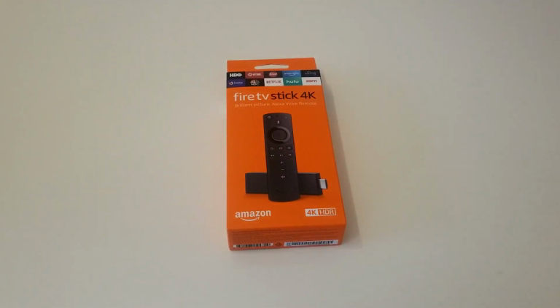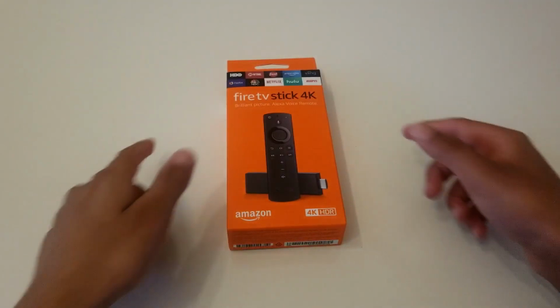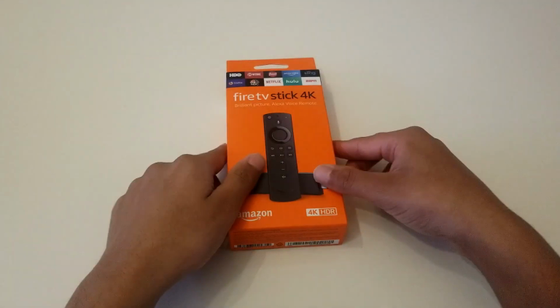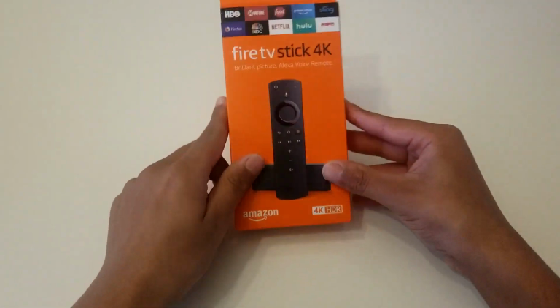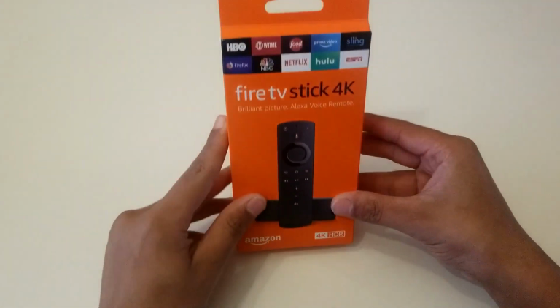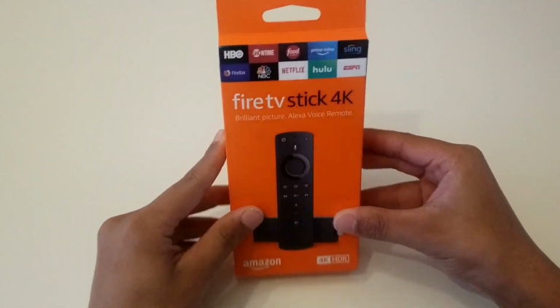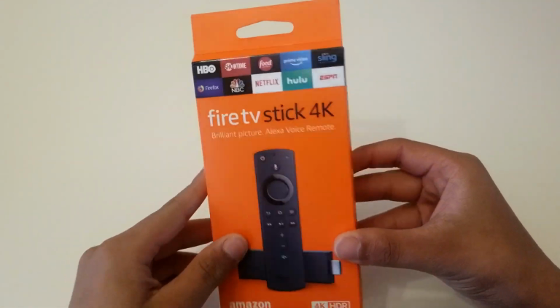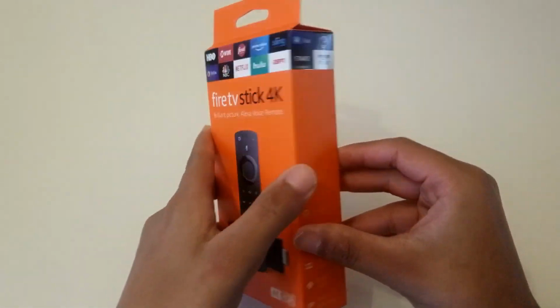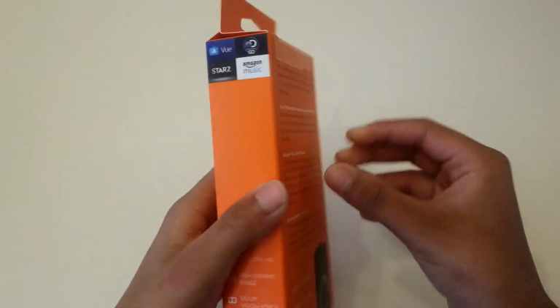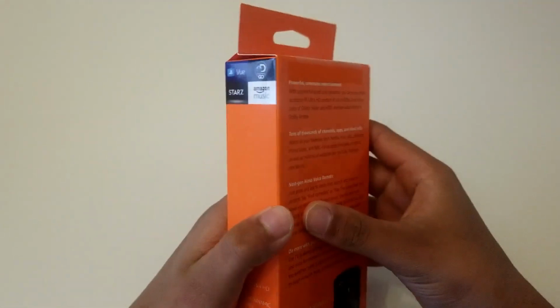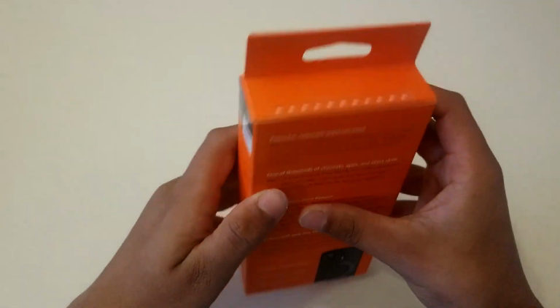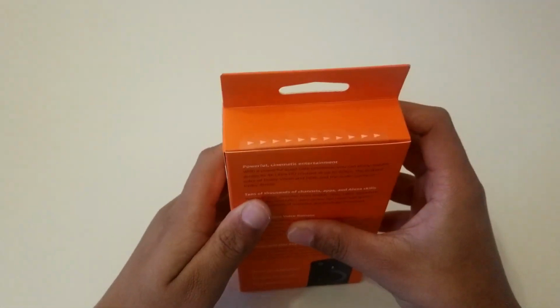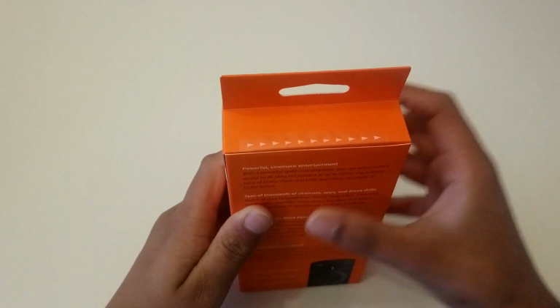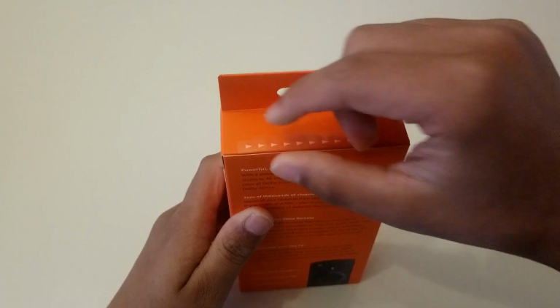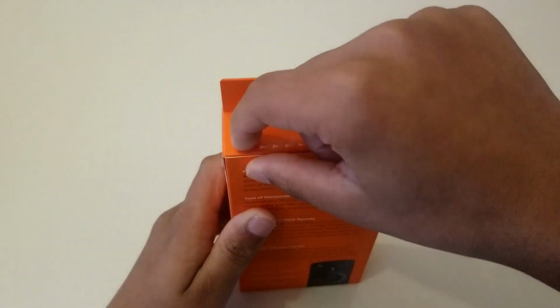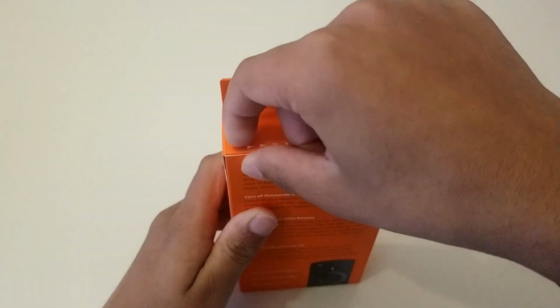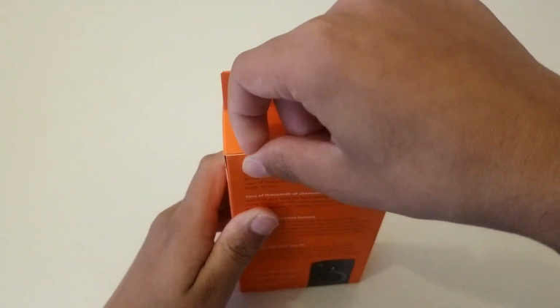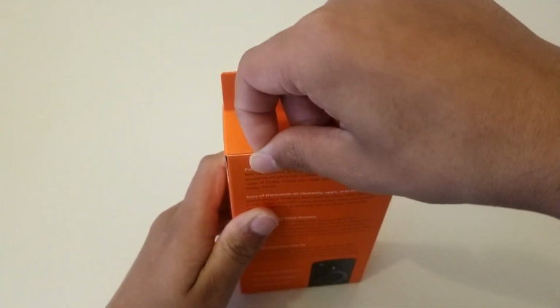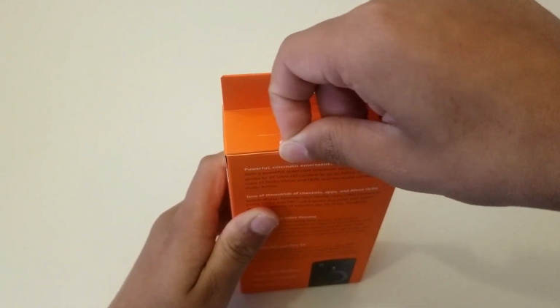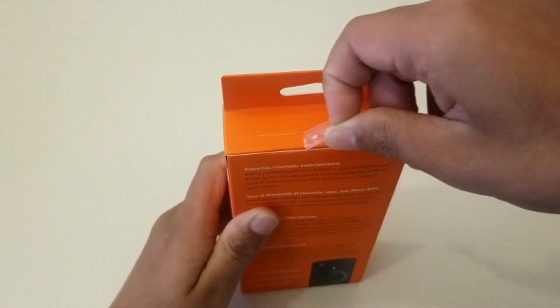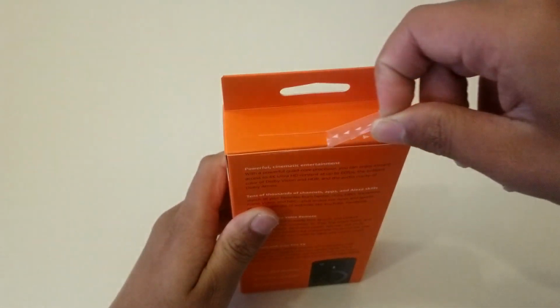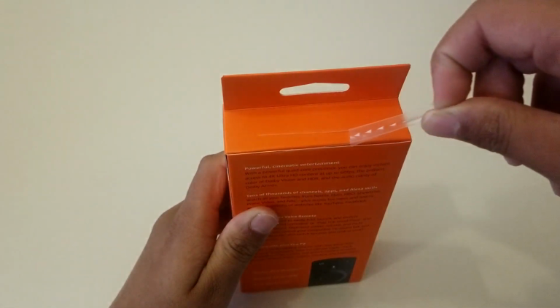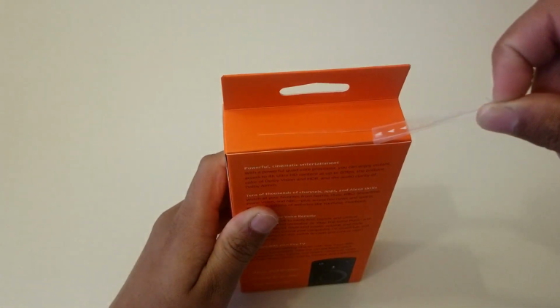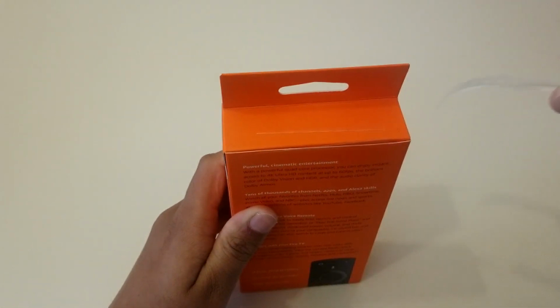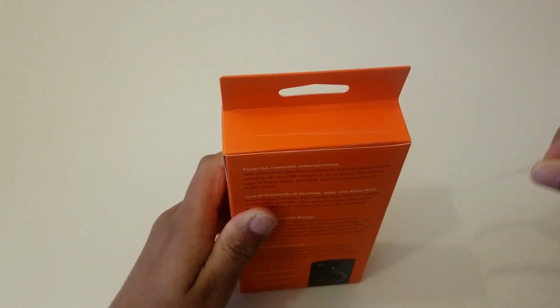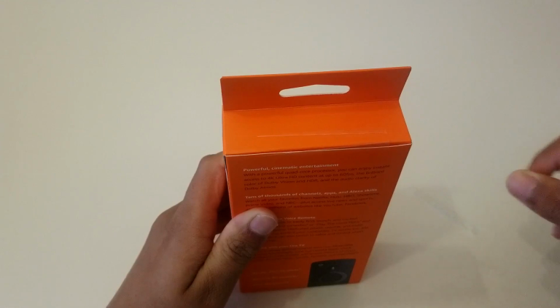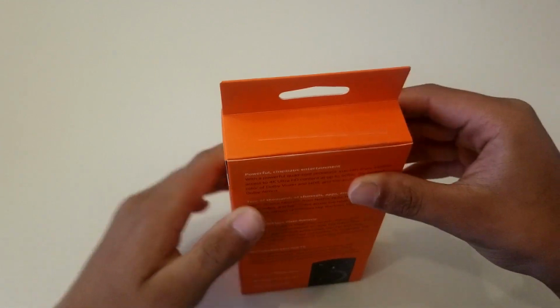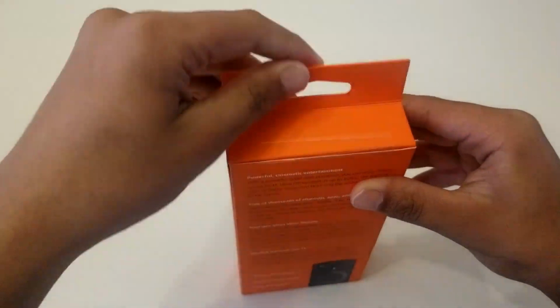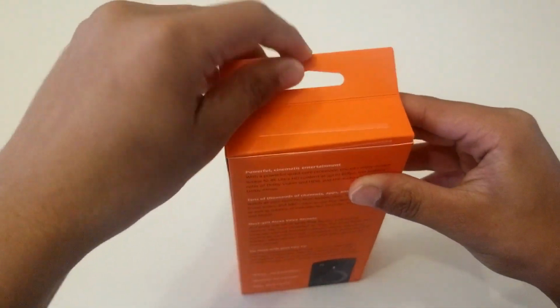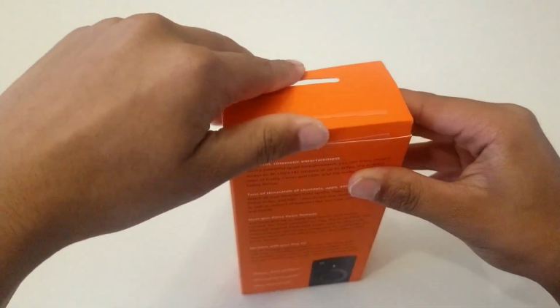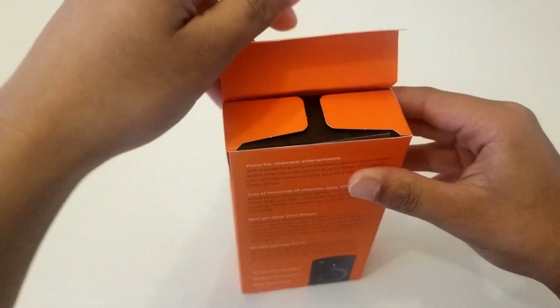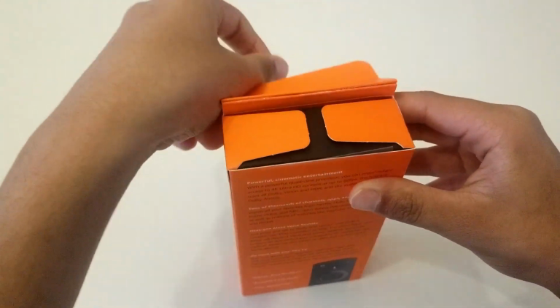As I'm unboxing the Amazon Fire TV Stick, you all are curious to know the price of it. The price in the US is forty dollars and the price of the same in India is six thousand rupees.